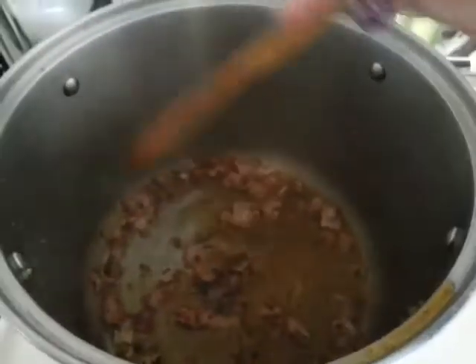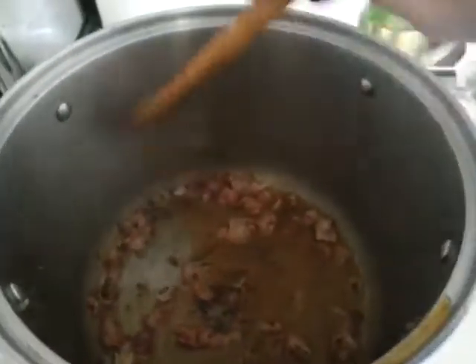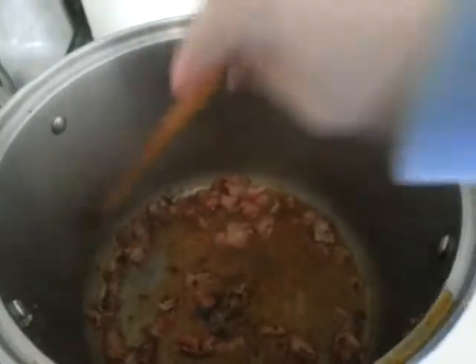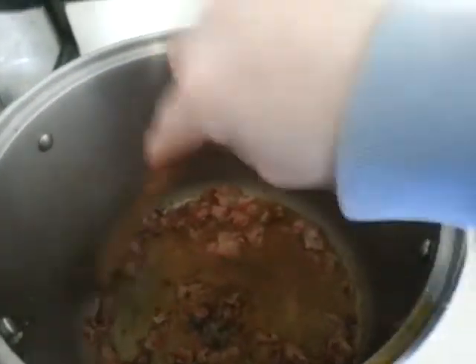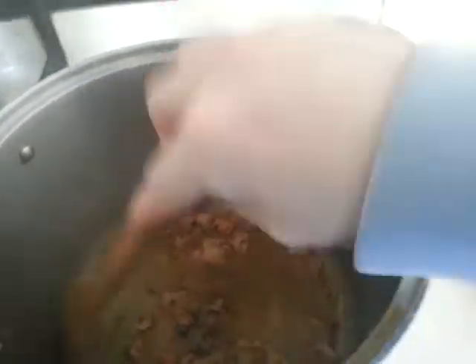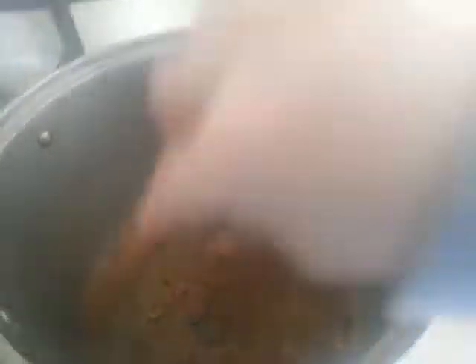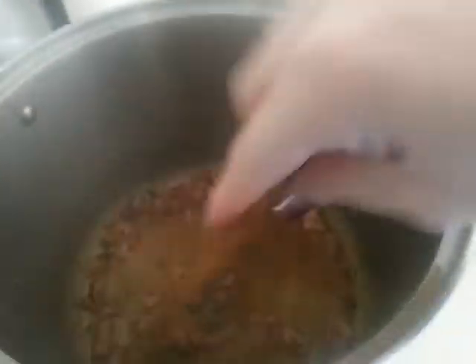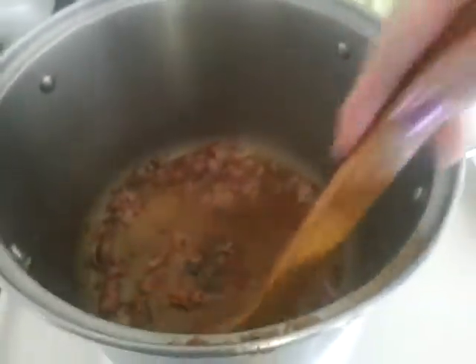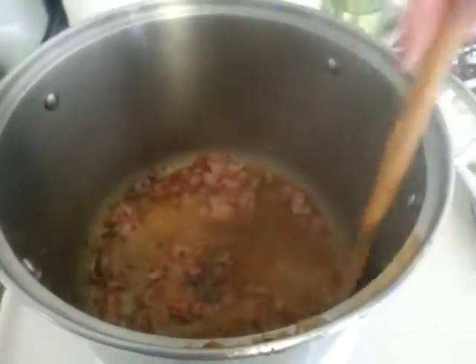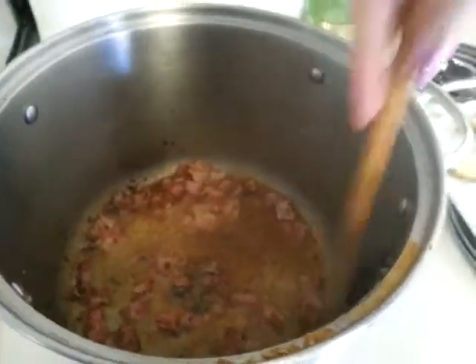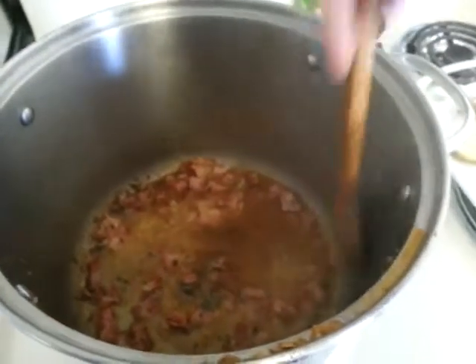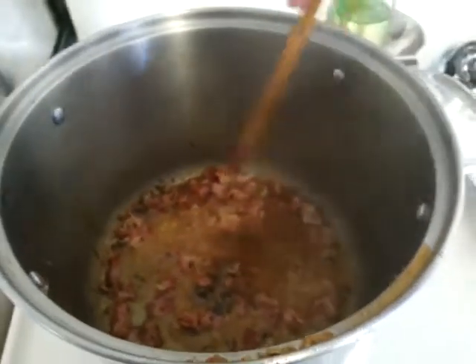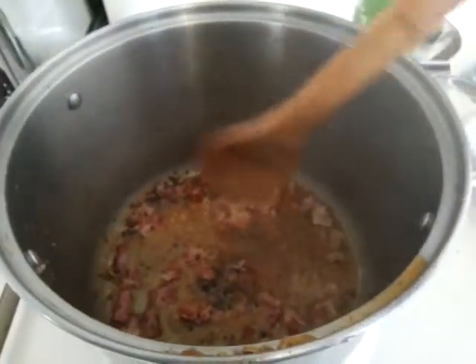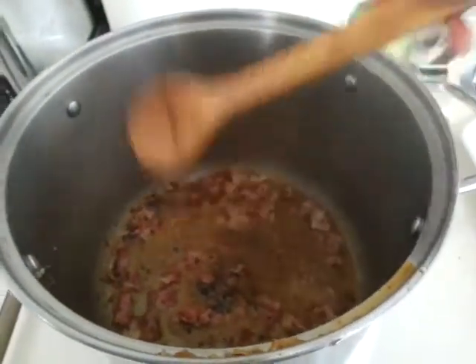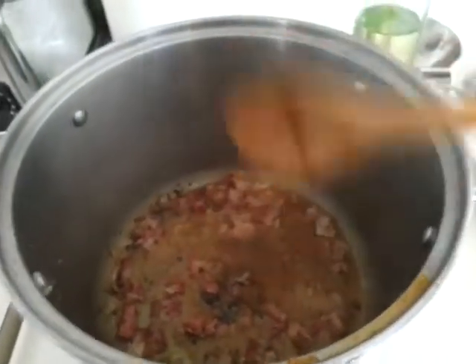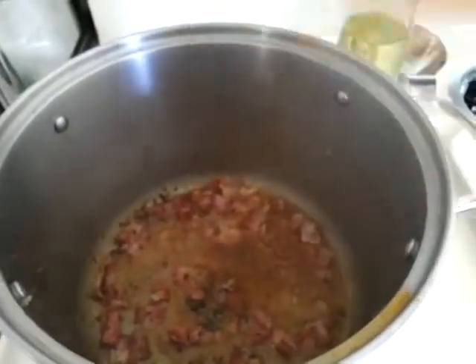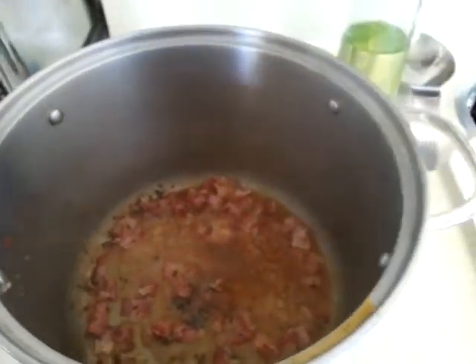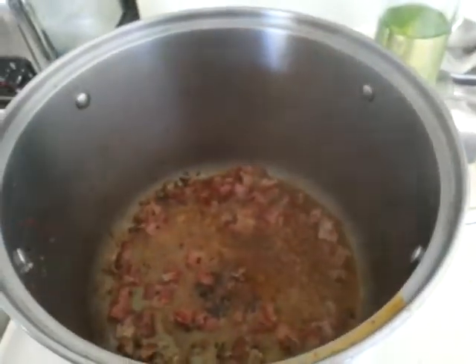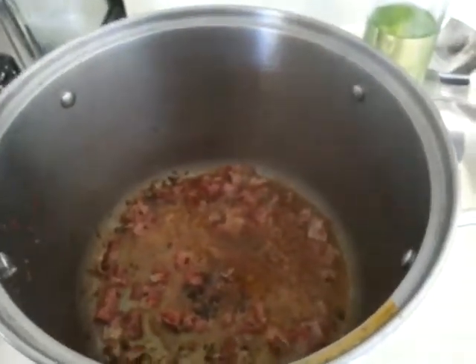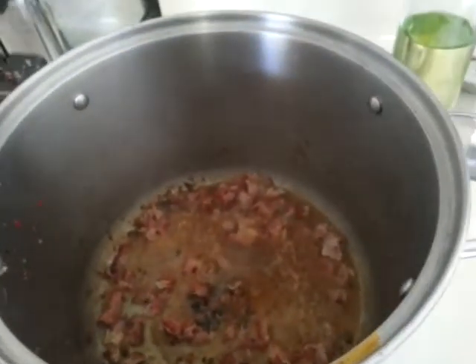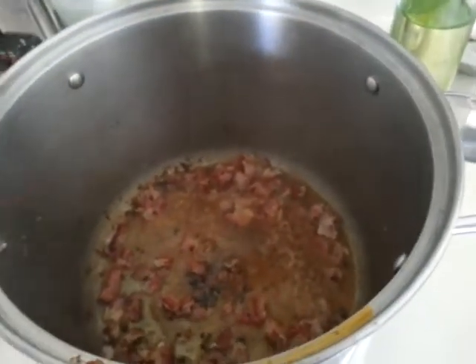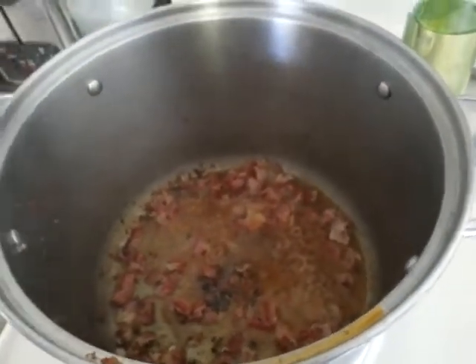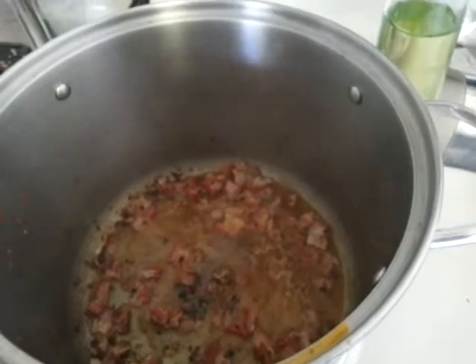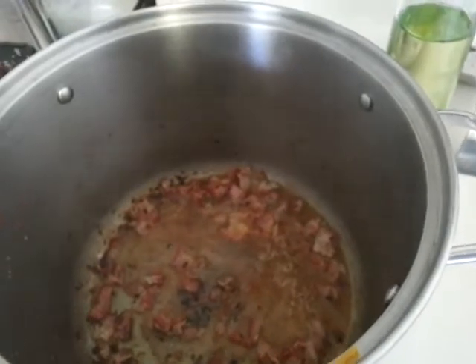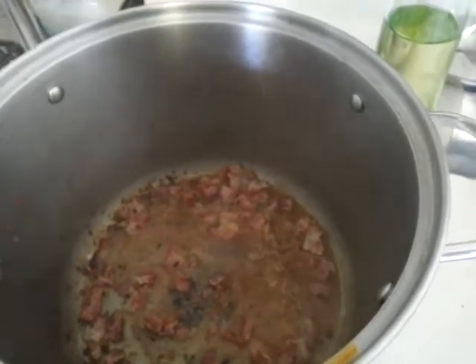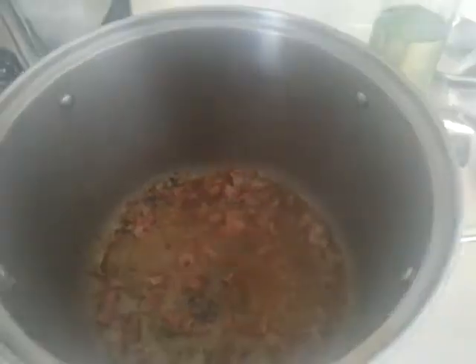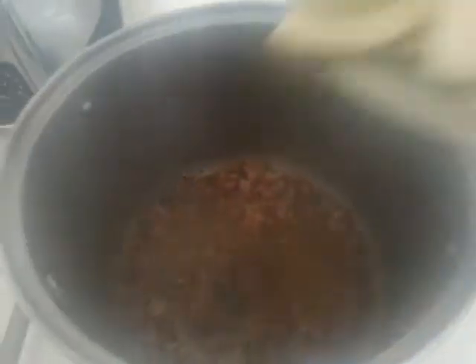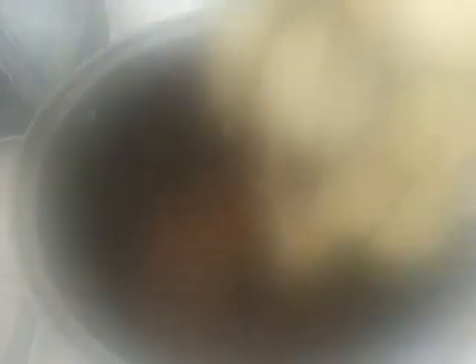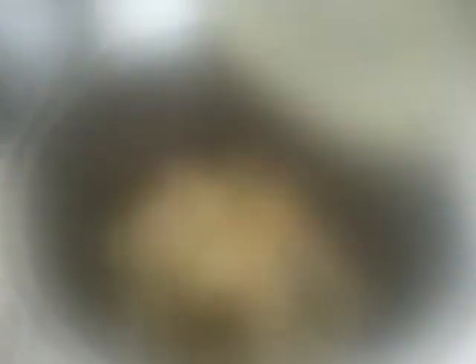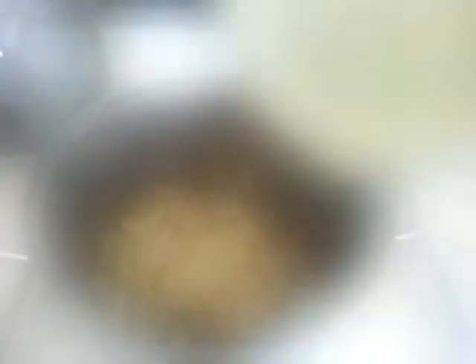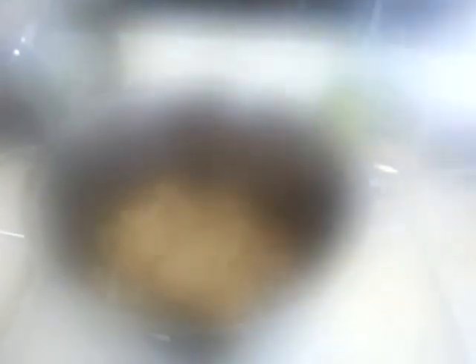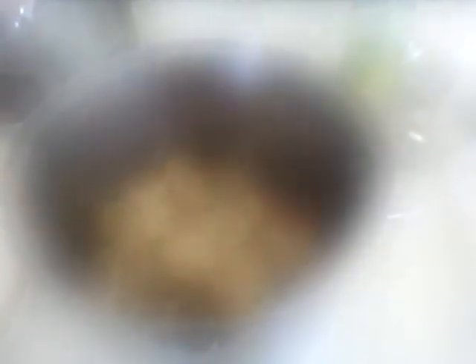Now I've got everything mixed together — scraped off the sides, basically deglazed the pan. The next thing I'm going to do is add some sliced up potatoes with the skin on.